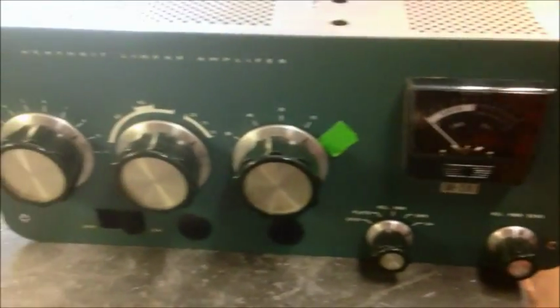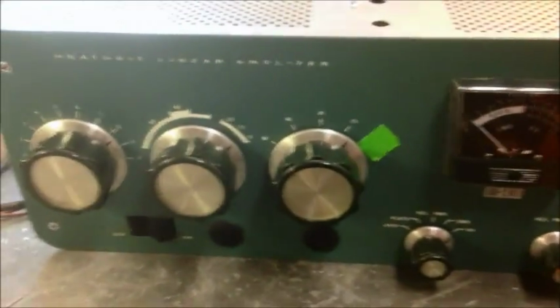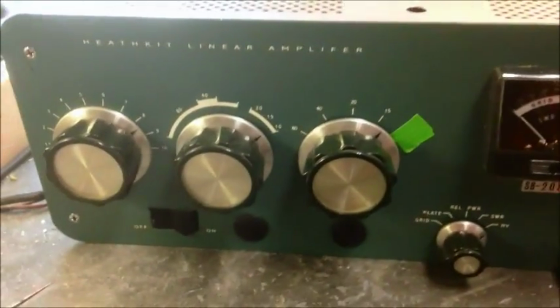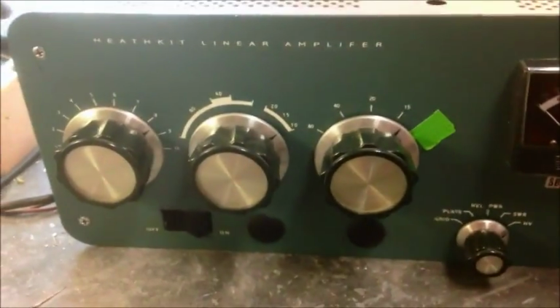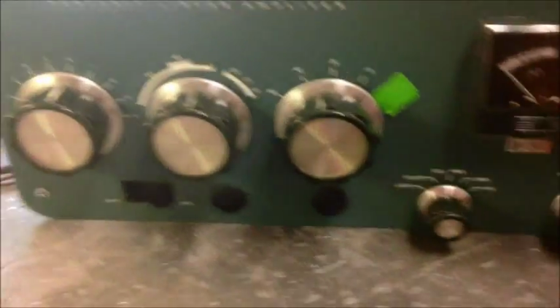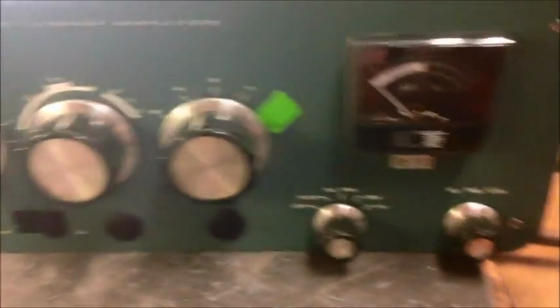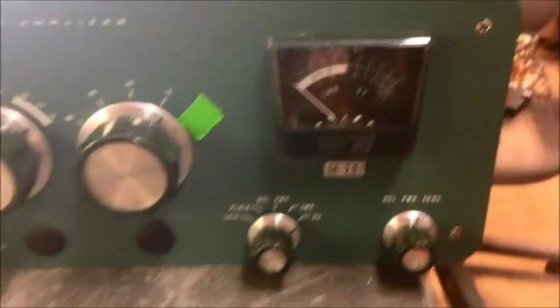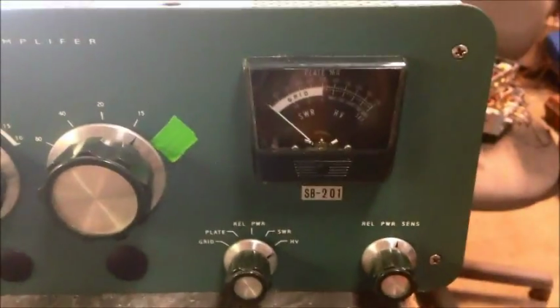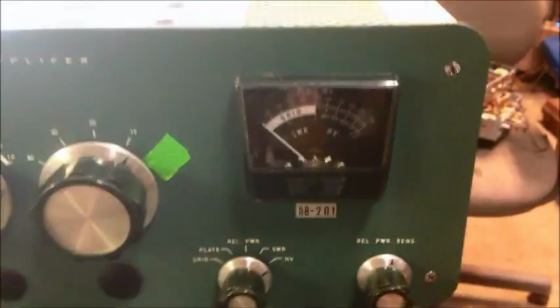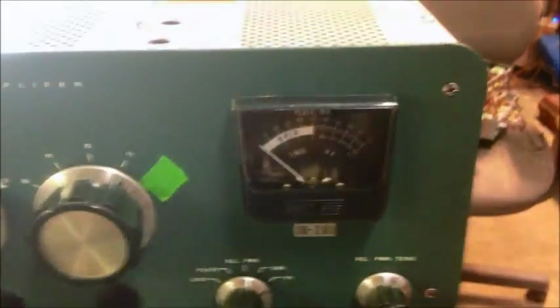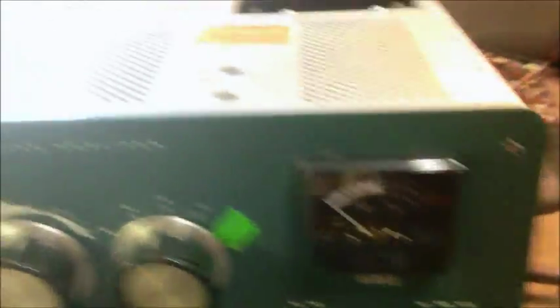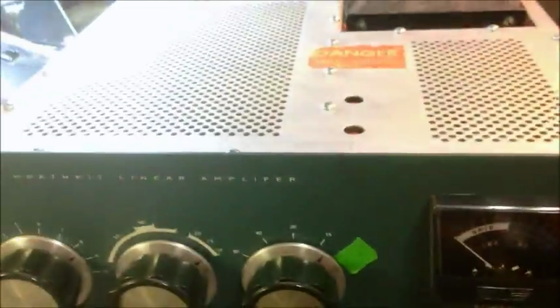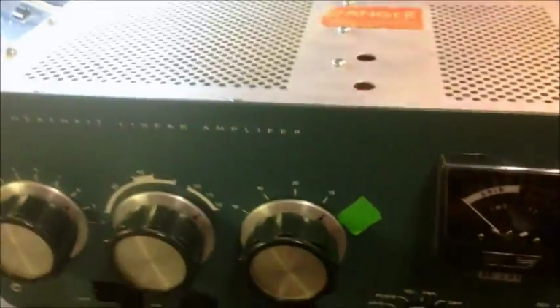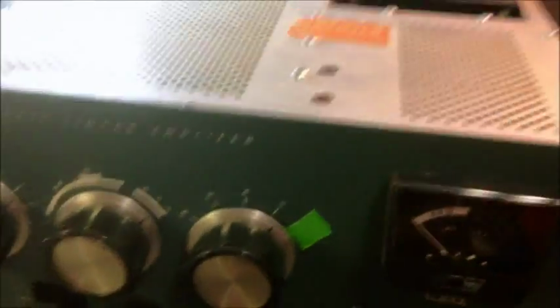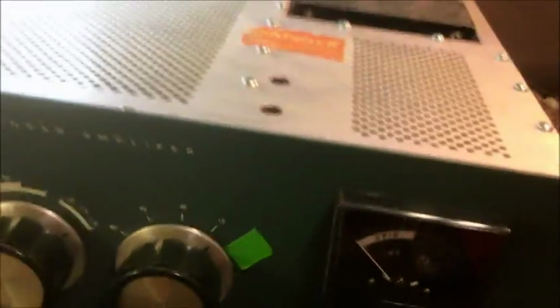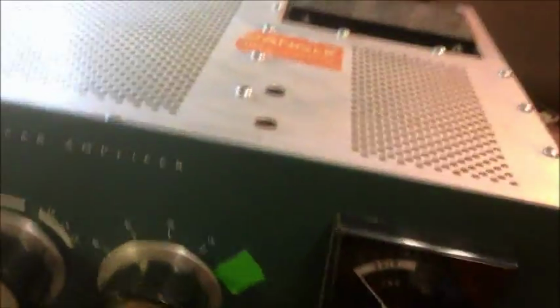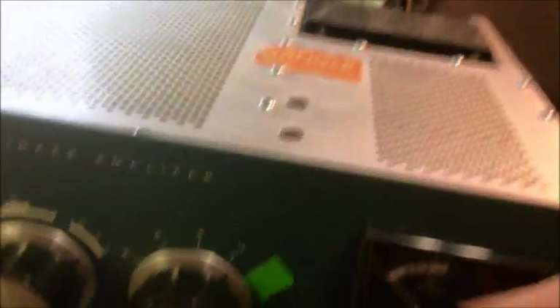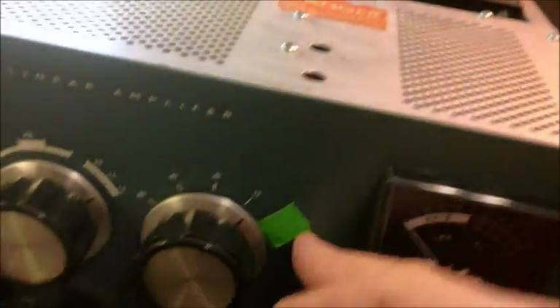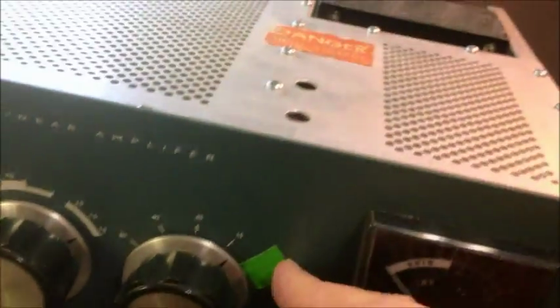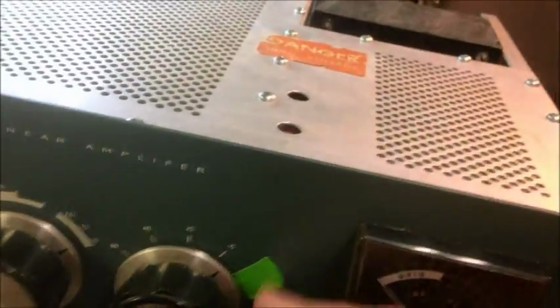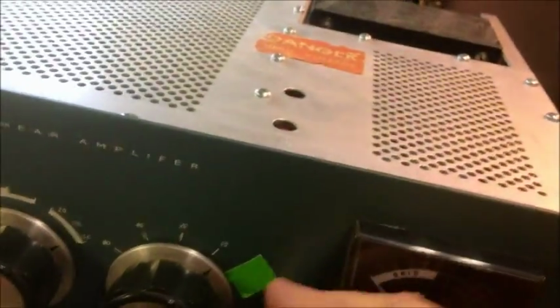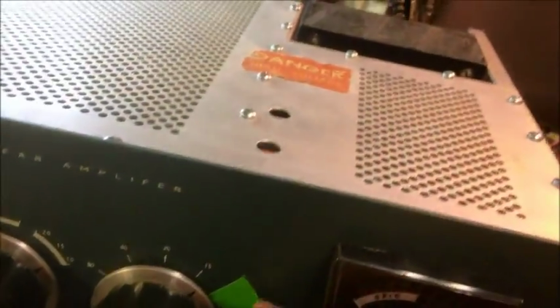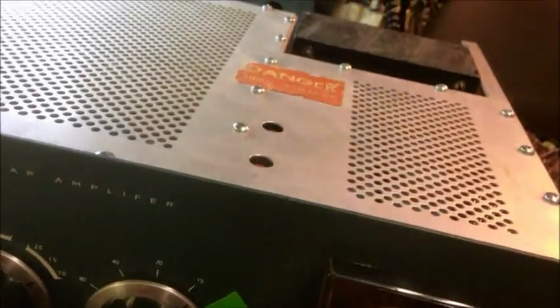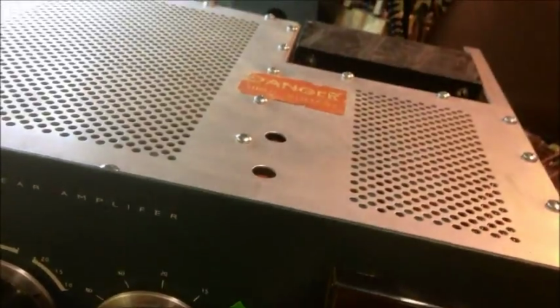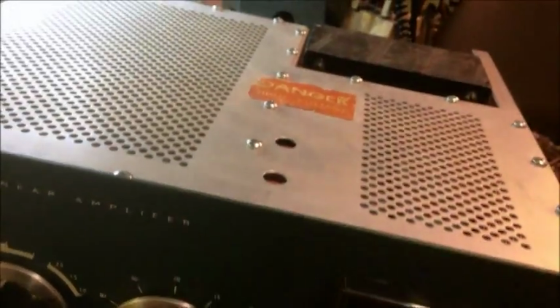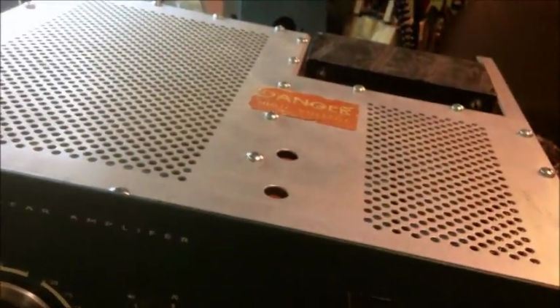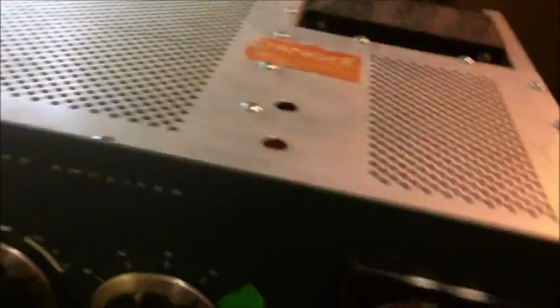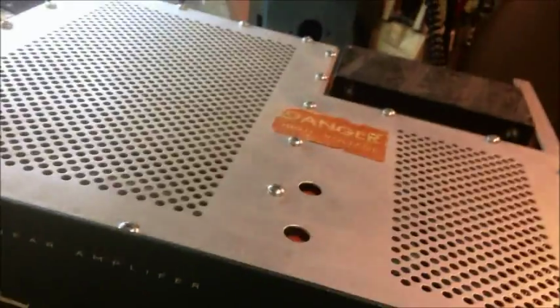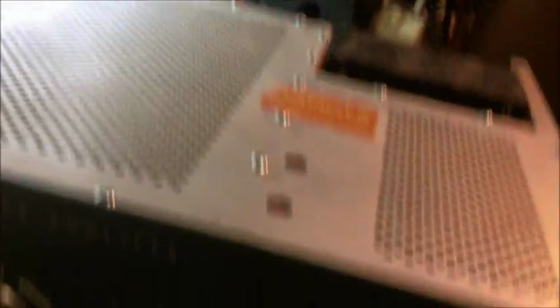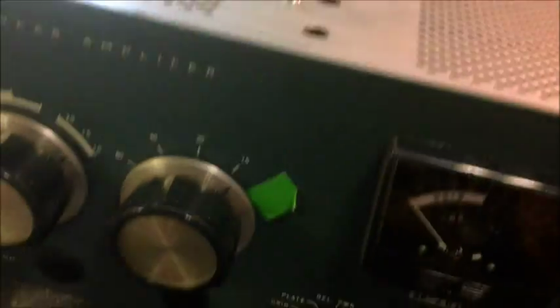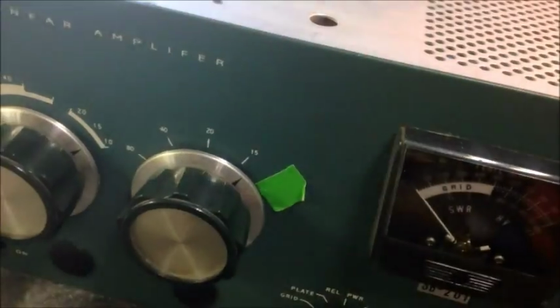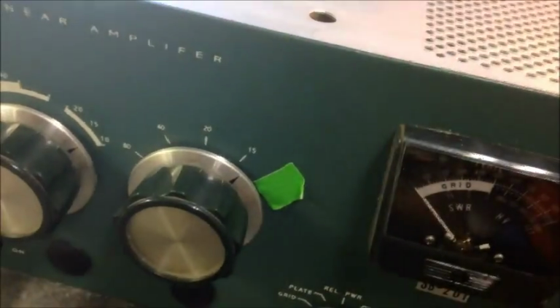What we got here today is a SB201 Heathkit, and it didn't have the 10 meters. Somebody had a piece of tape on here to let them know that it didn't have the 10 meters. It does now.